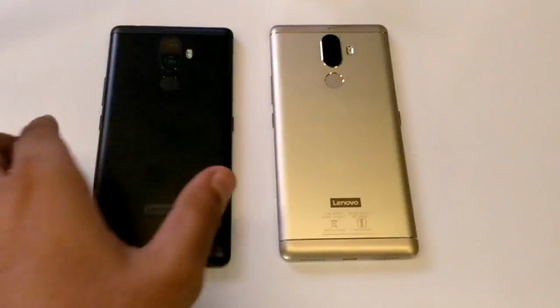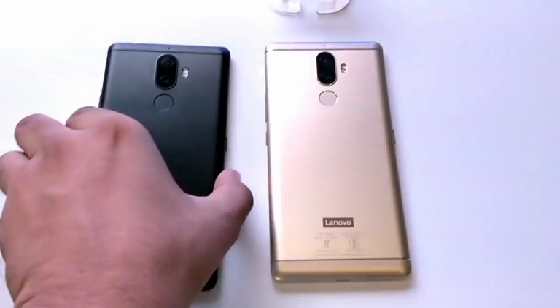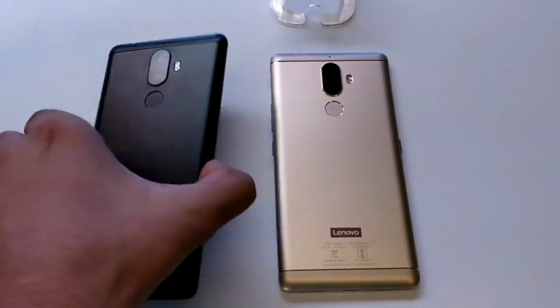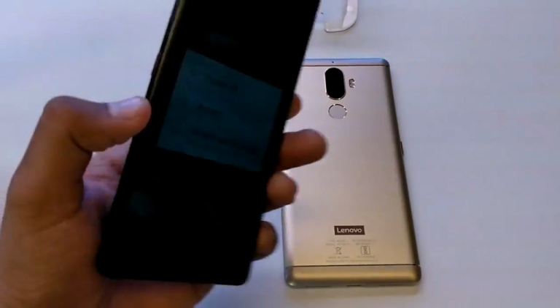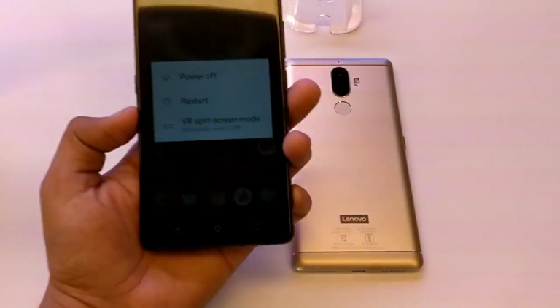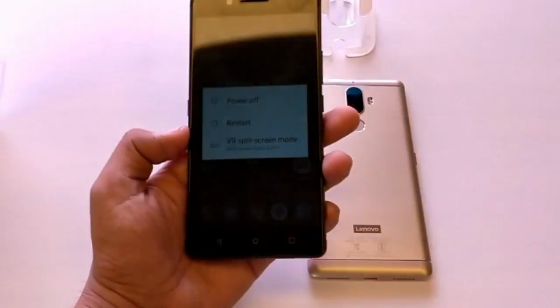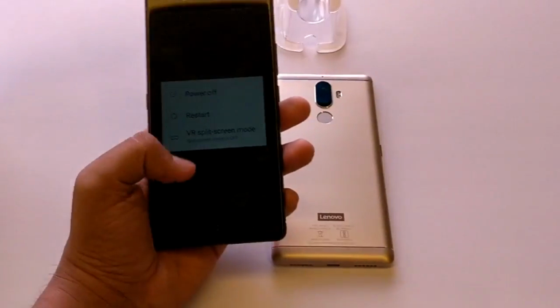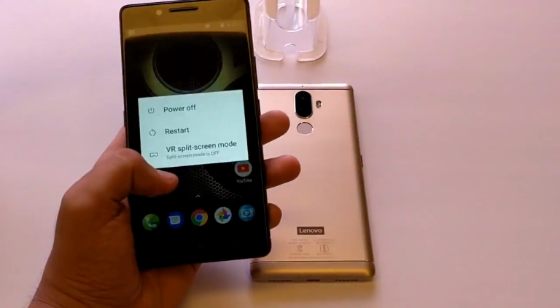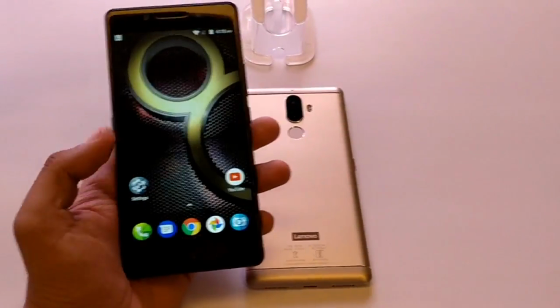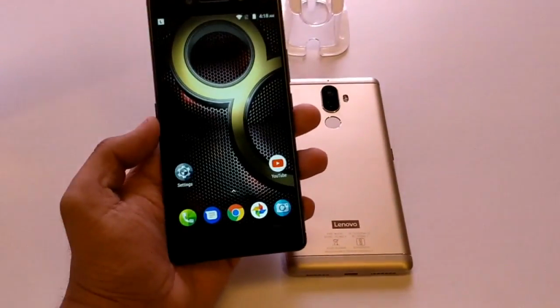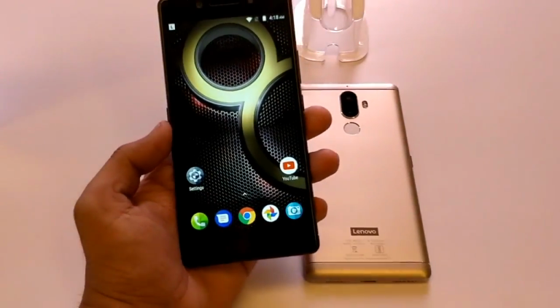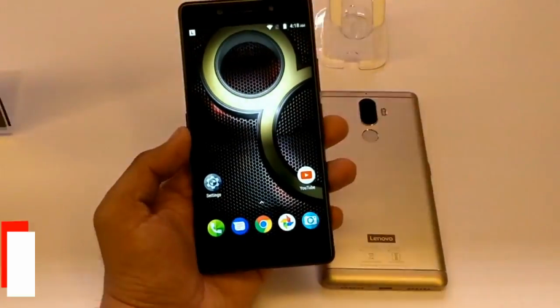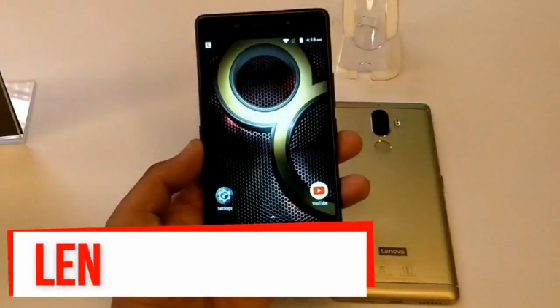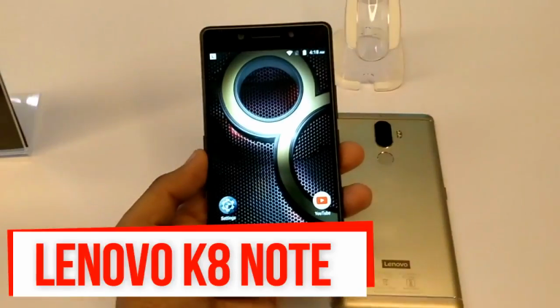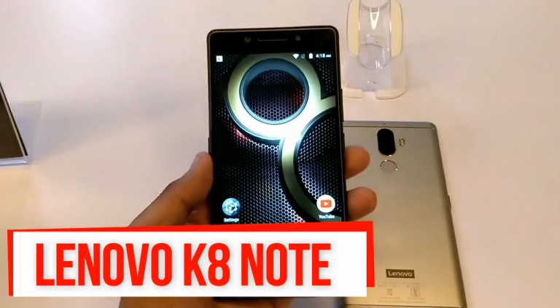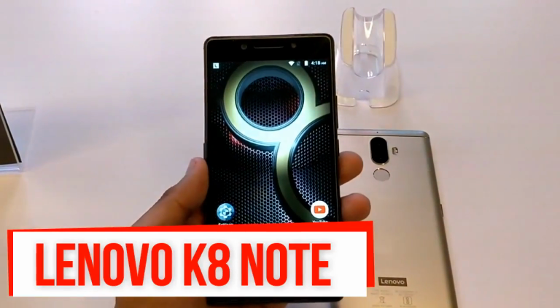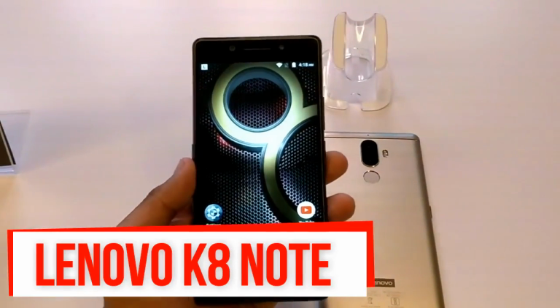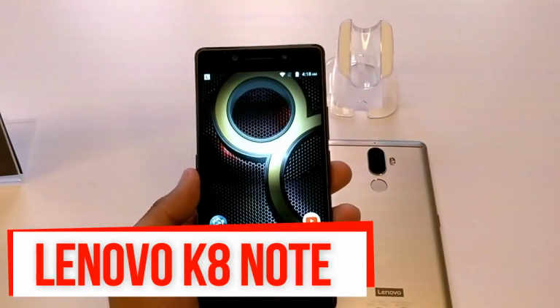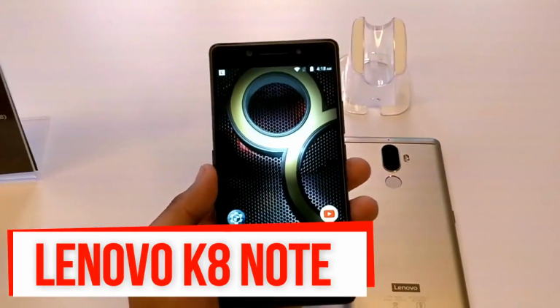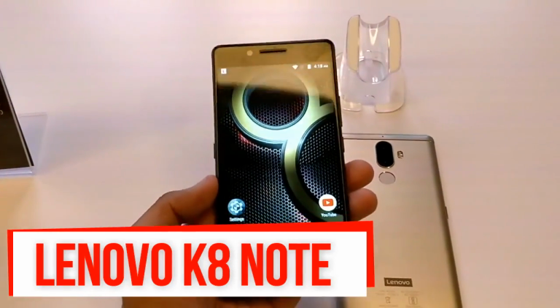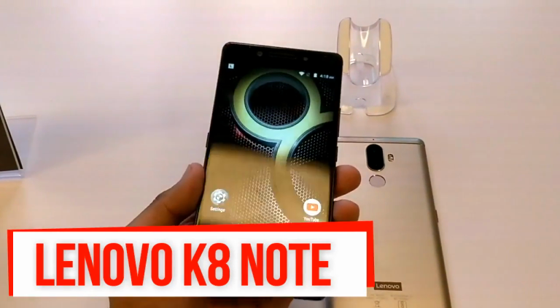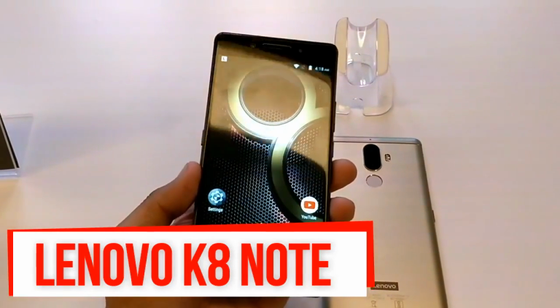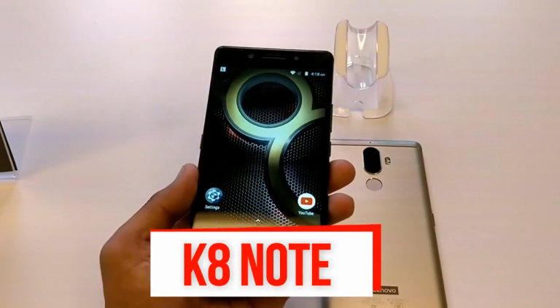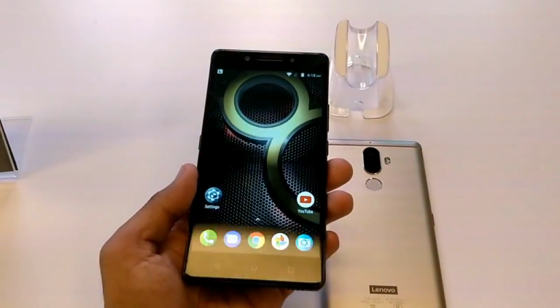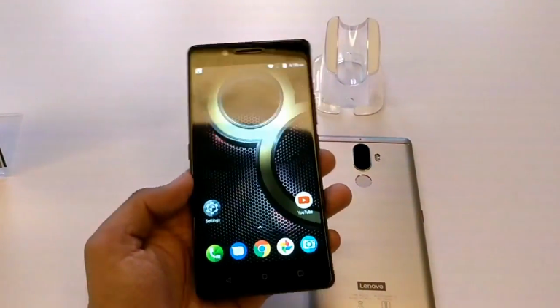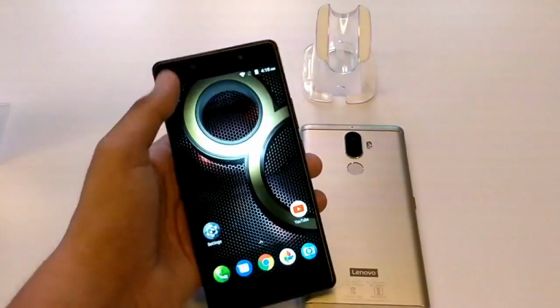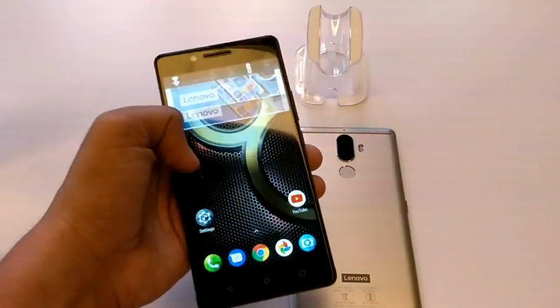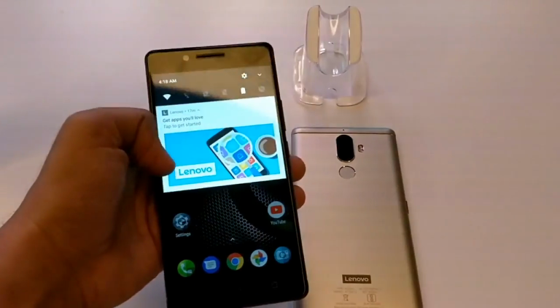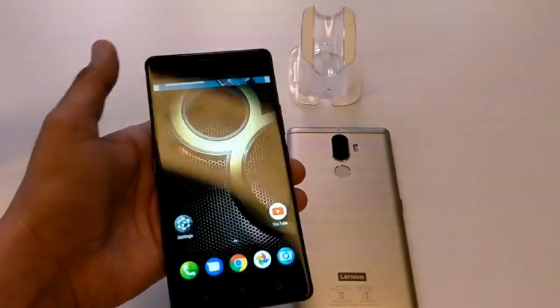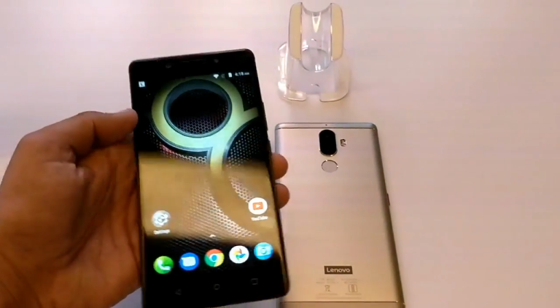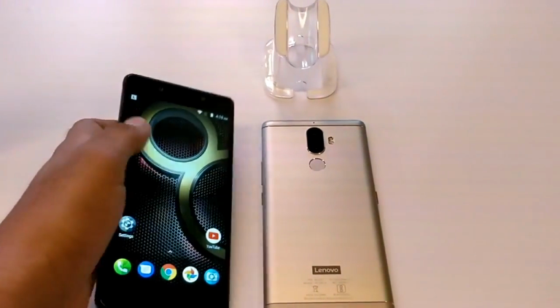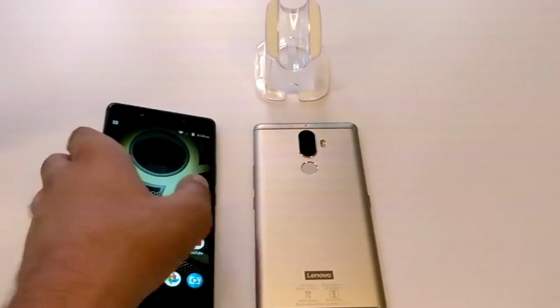Hi guys, Nick here from TechnicProject.com and today we are having the latest device from Lenovo, the Lenovo K8 Note. This device is launched today in India and it will be available in two colors: gold and black.